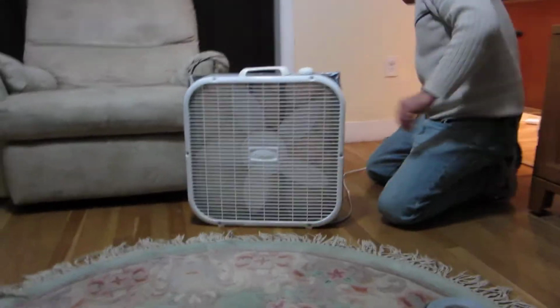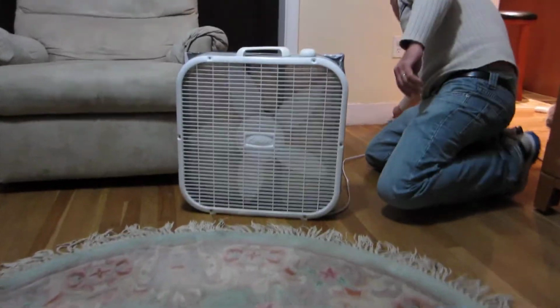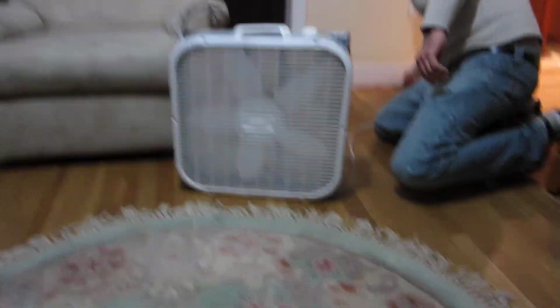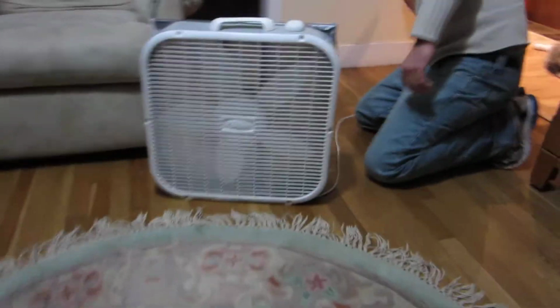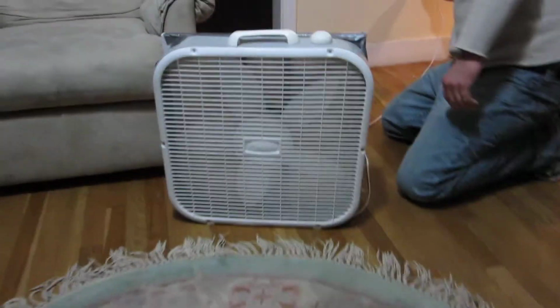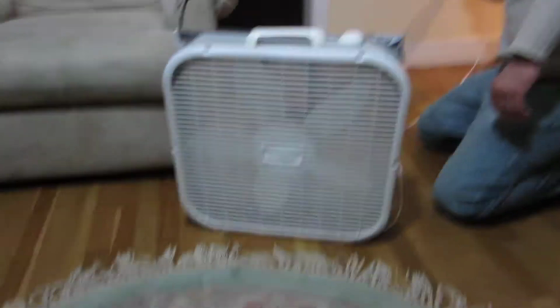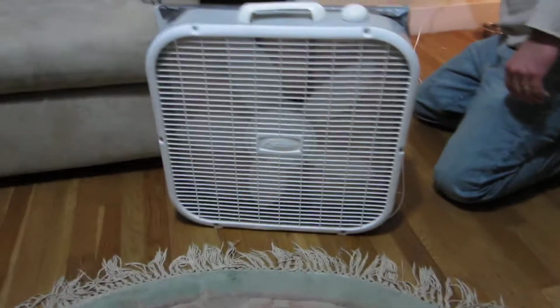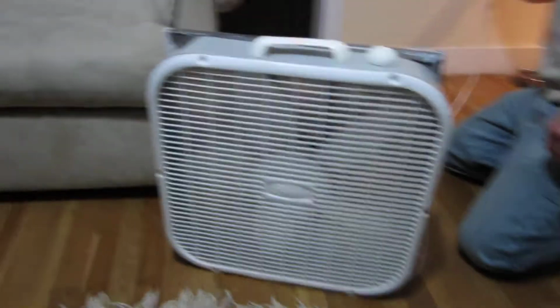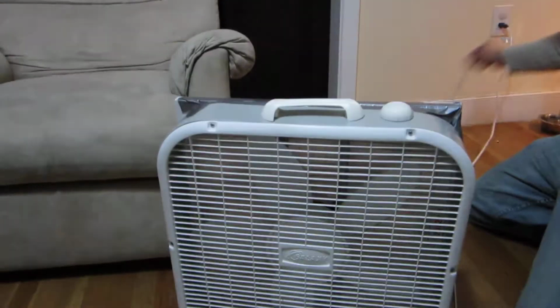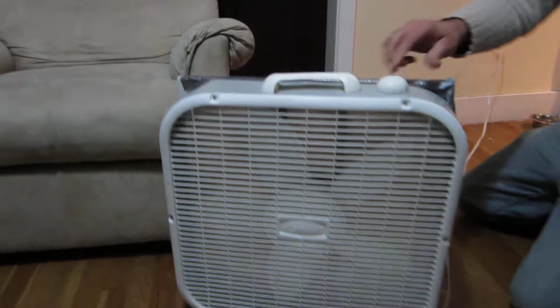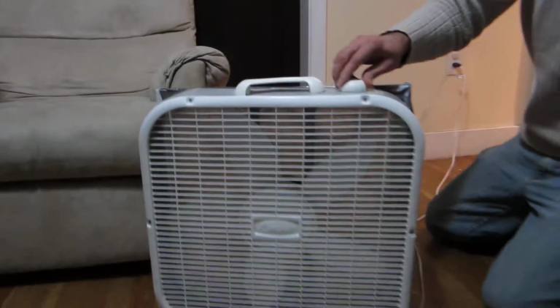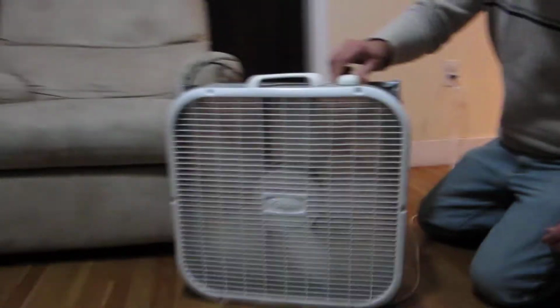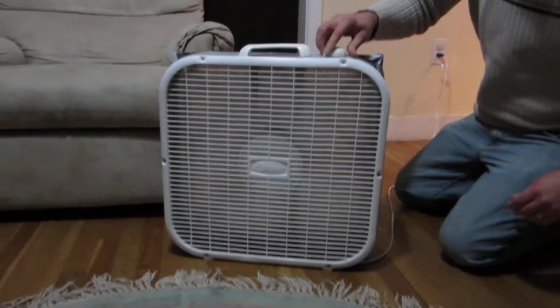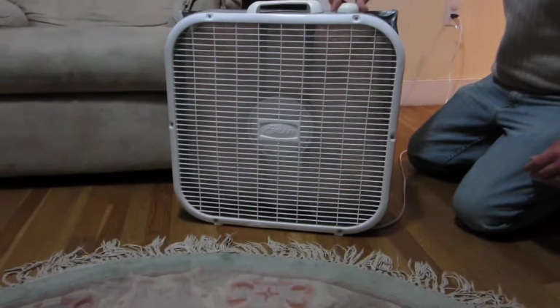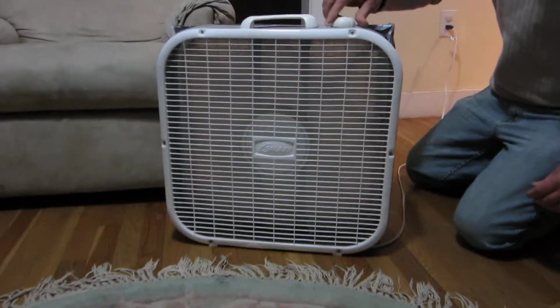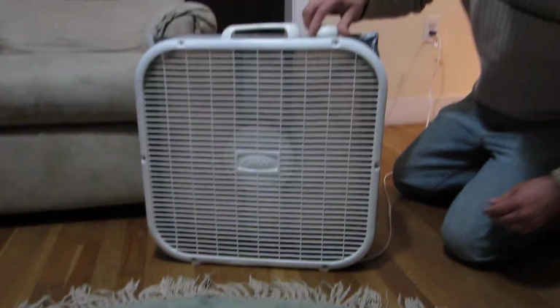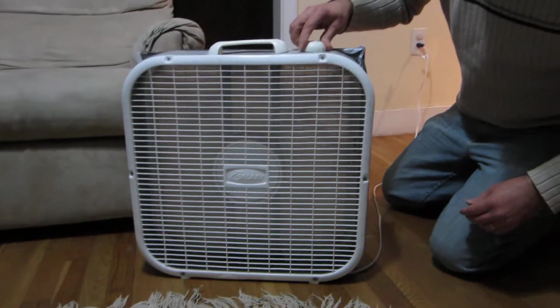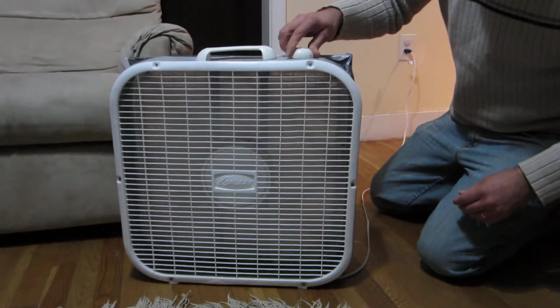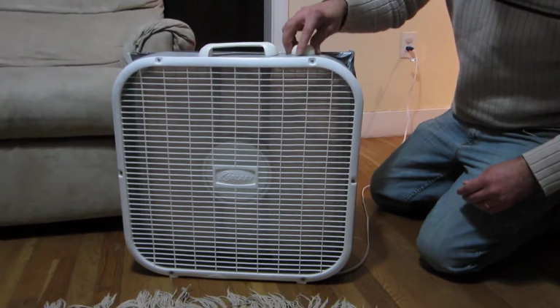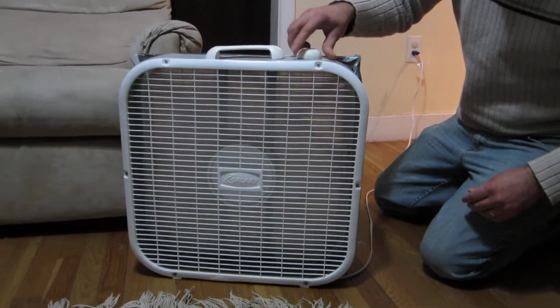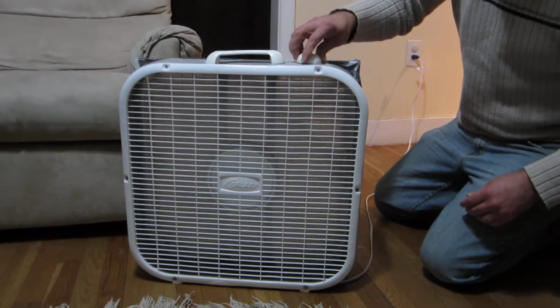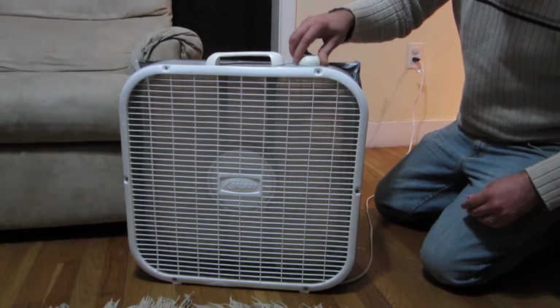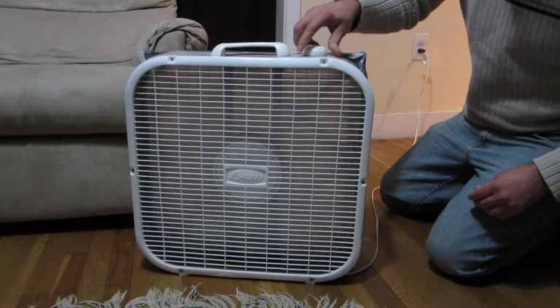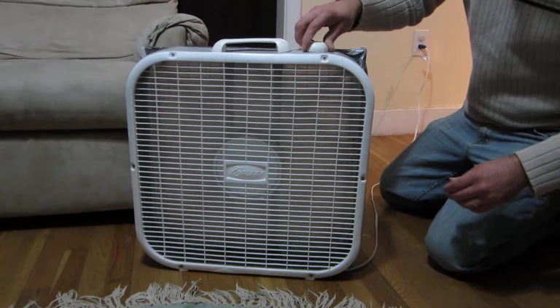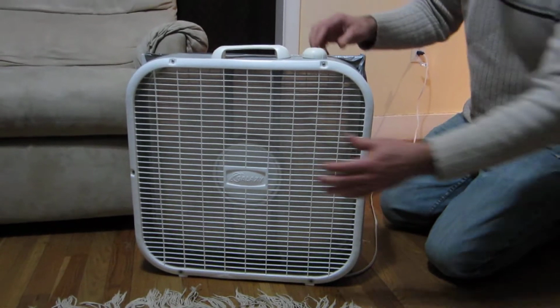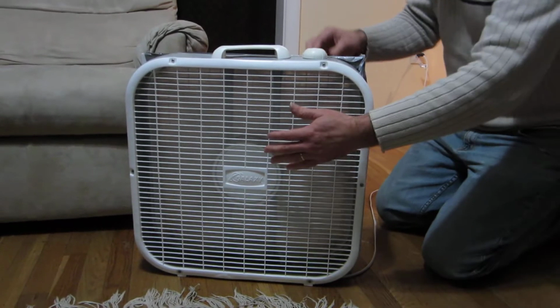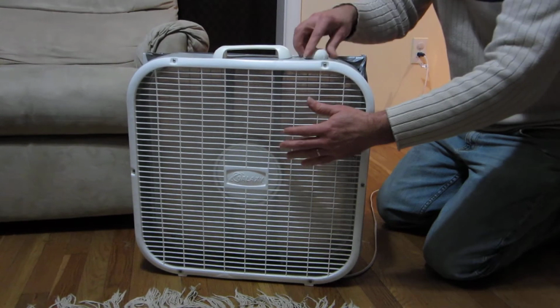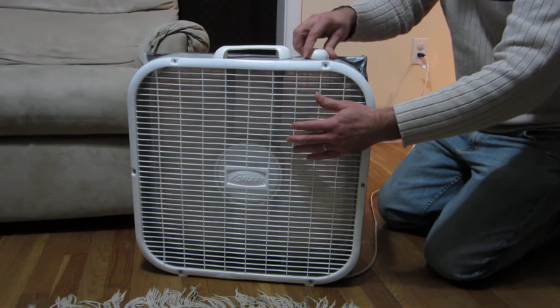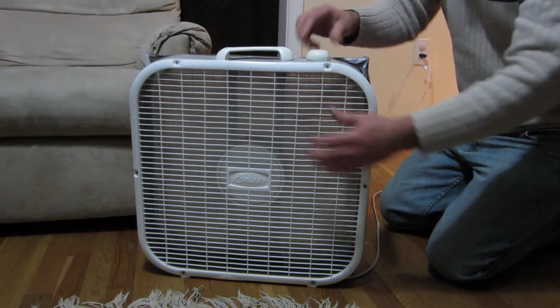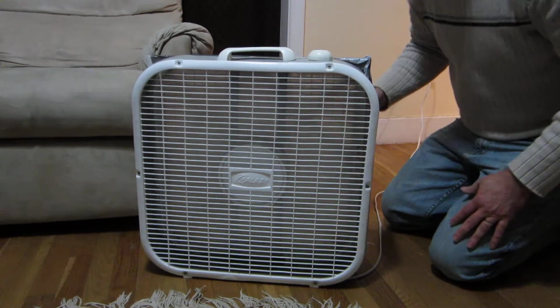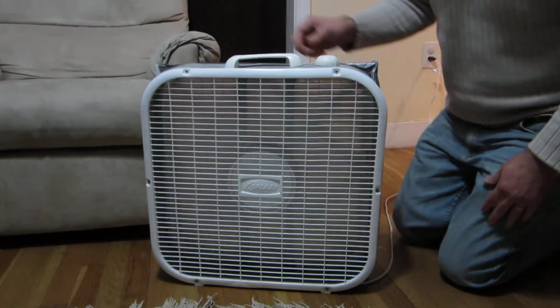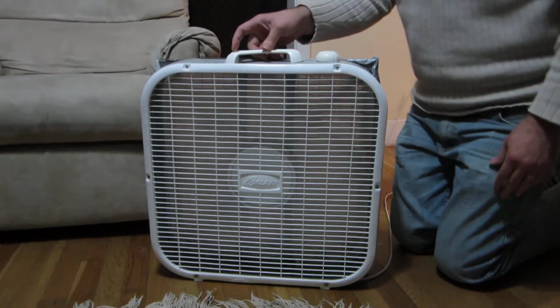plug it in and give it a try. And that's how you make a homemade air filter.